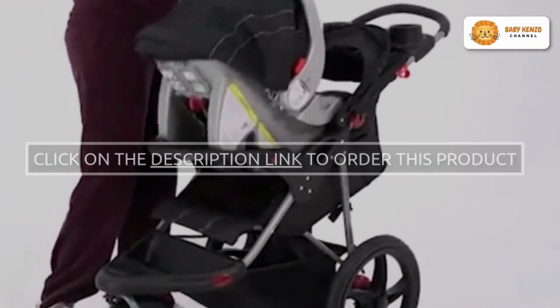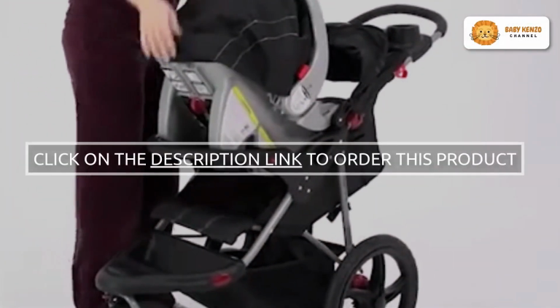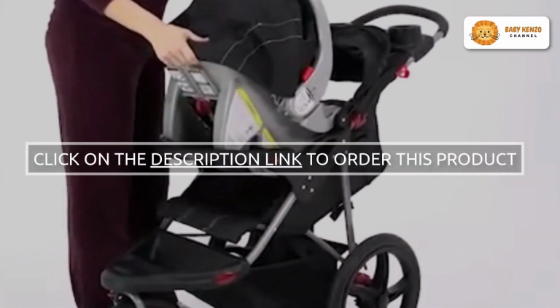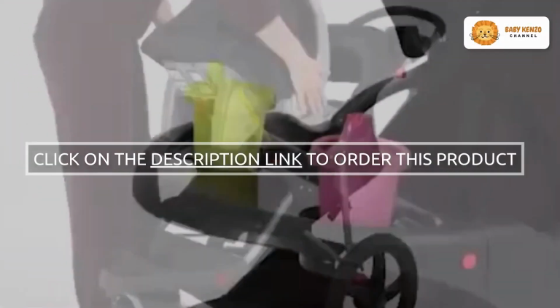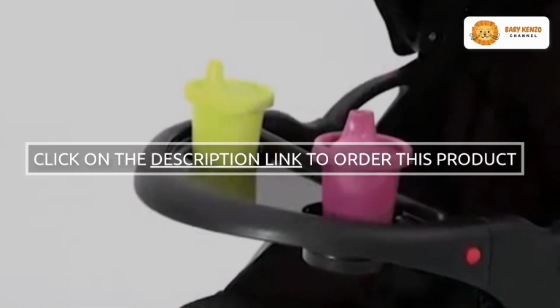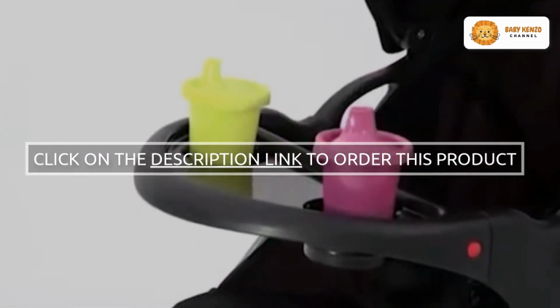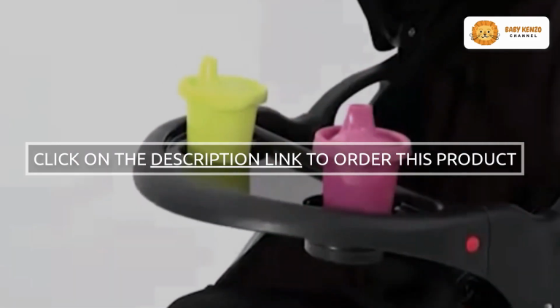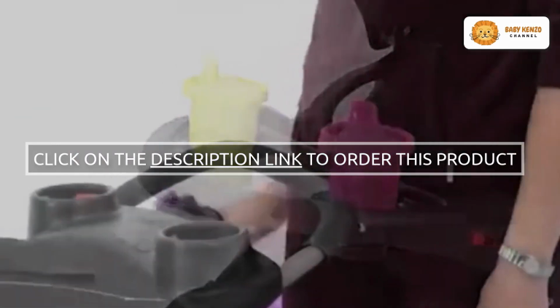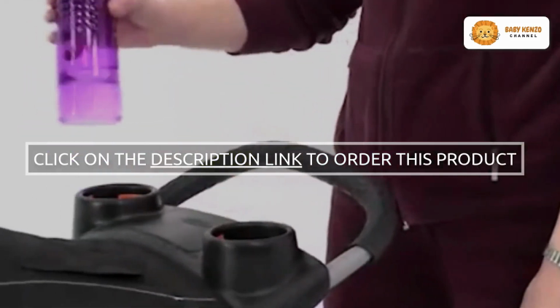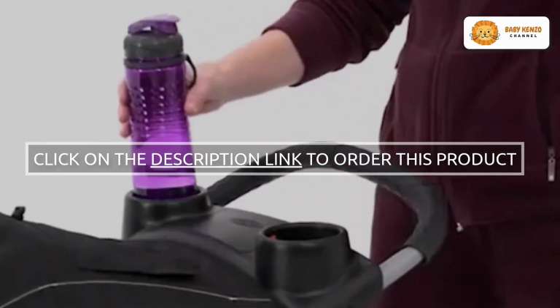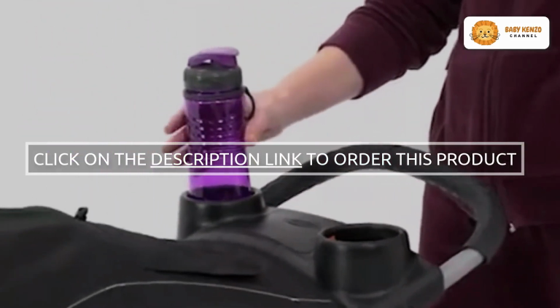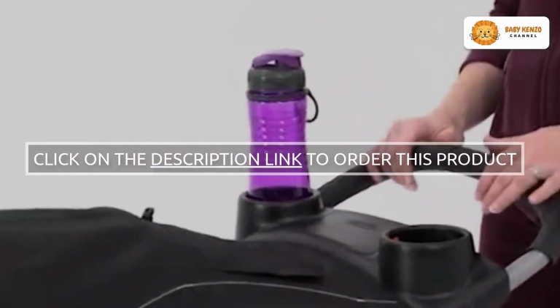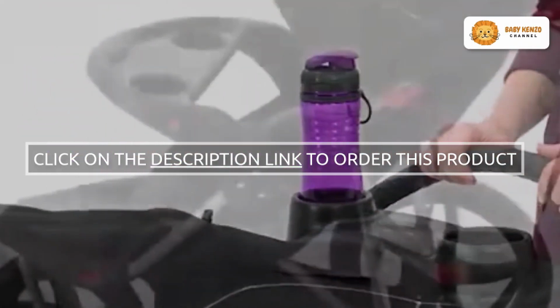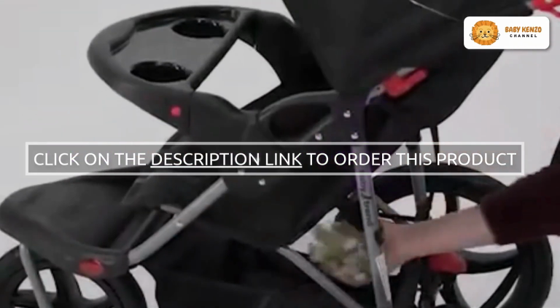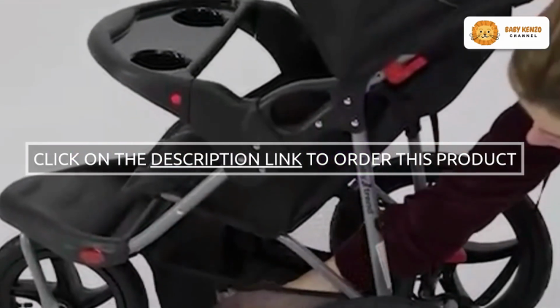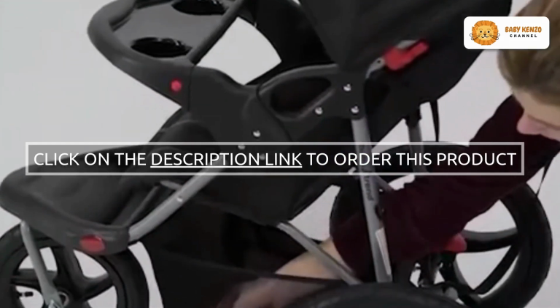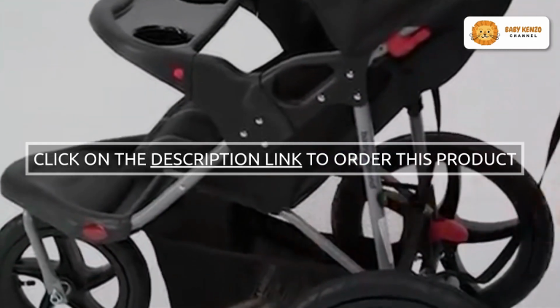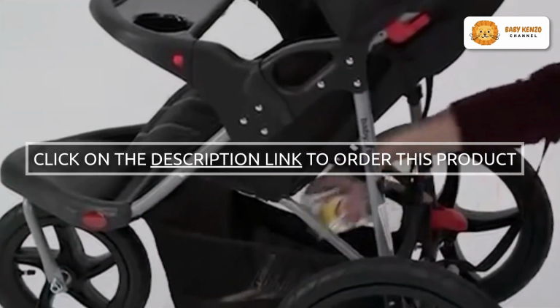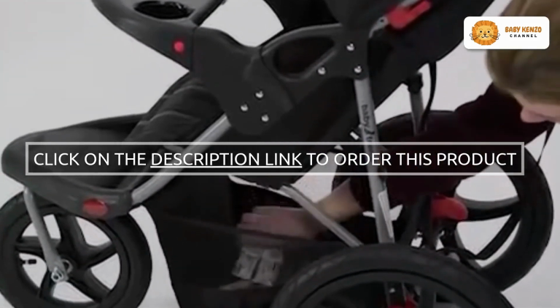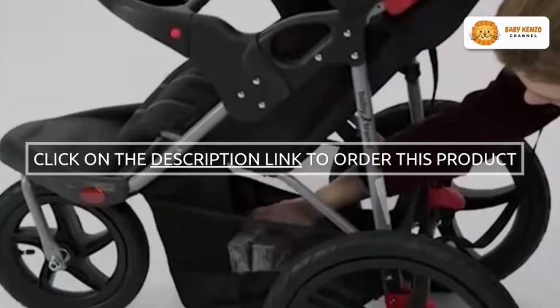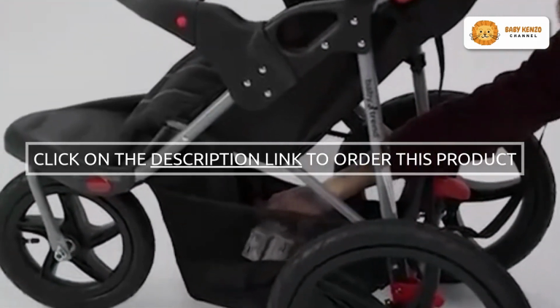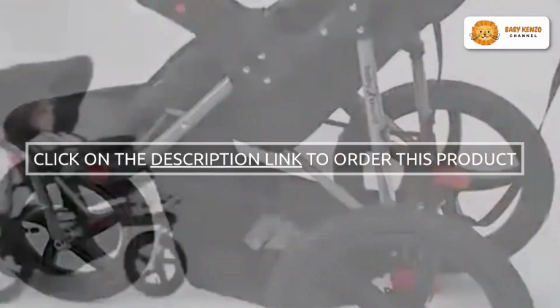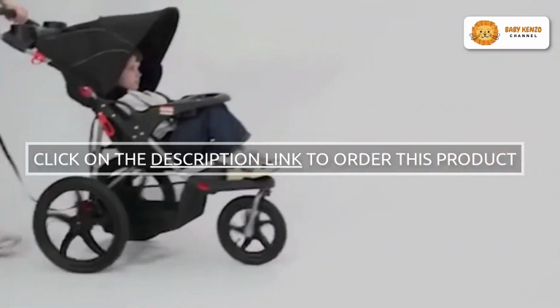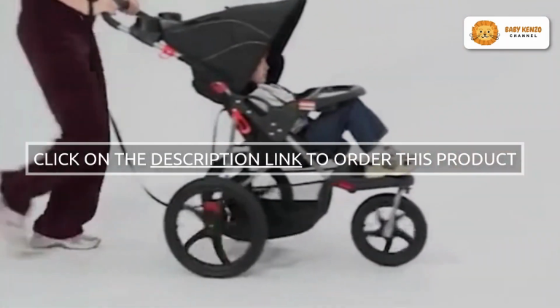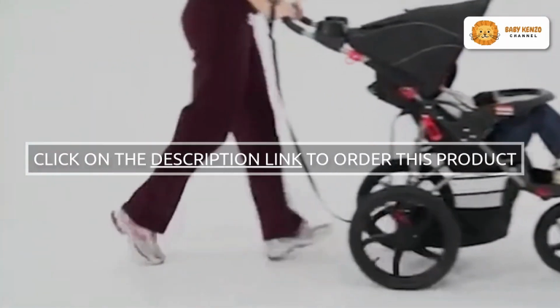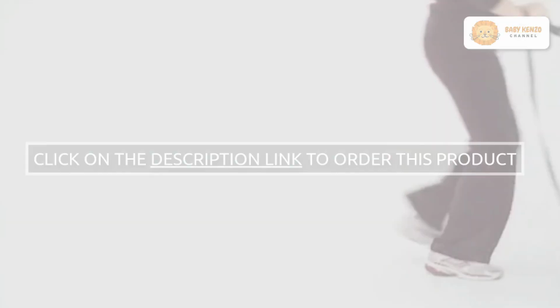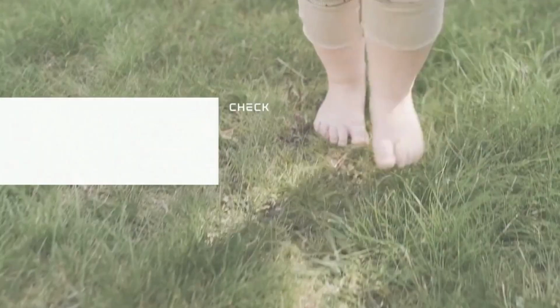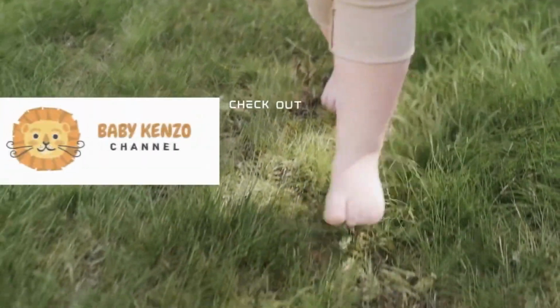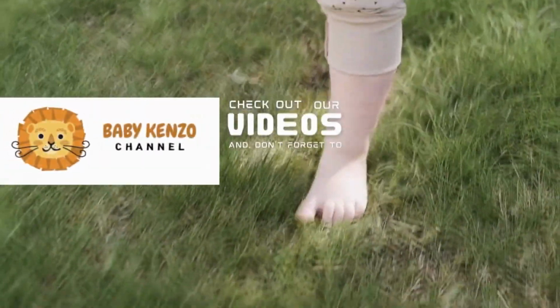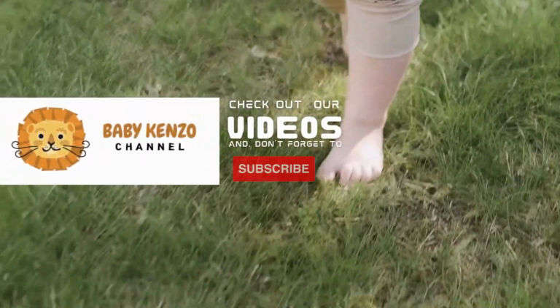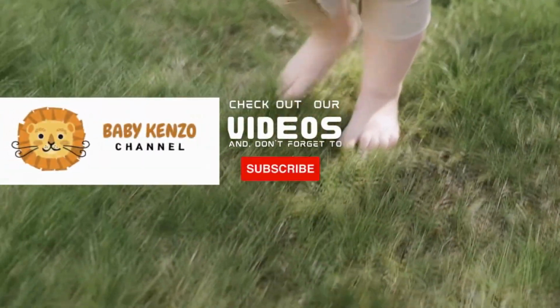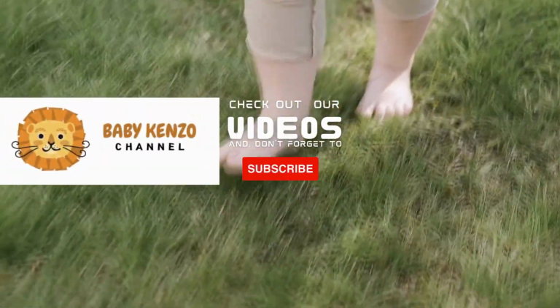Are you ready to elevate your family's active lifestyle? Order your Baby Trend Range Jogger Stroller today. Click the link in the video description to learn more about this fantastic product that's designed to enhance your family's adventures.